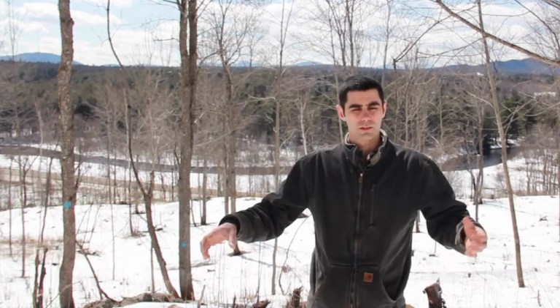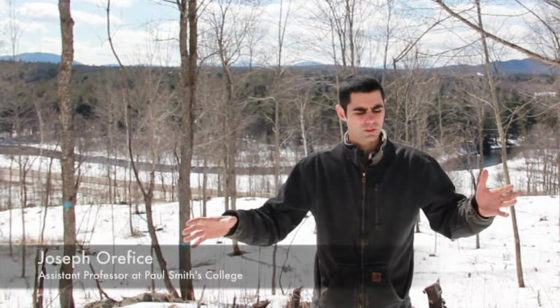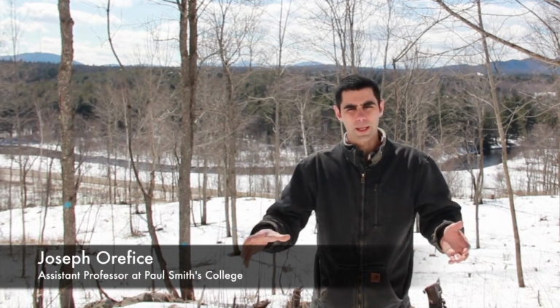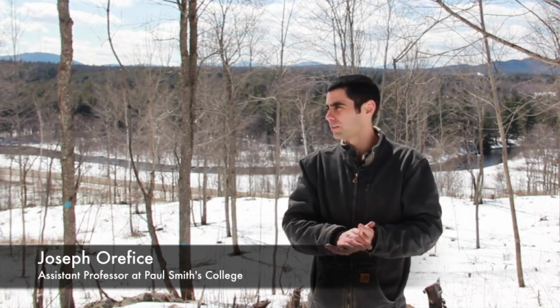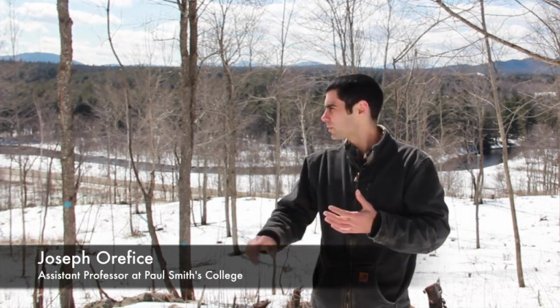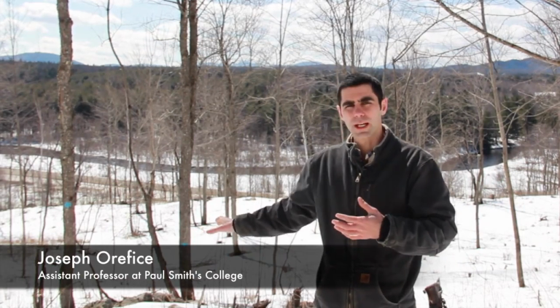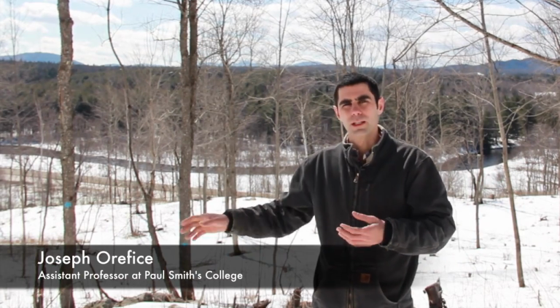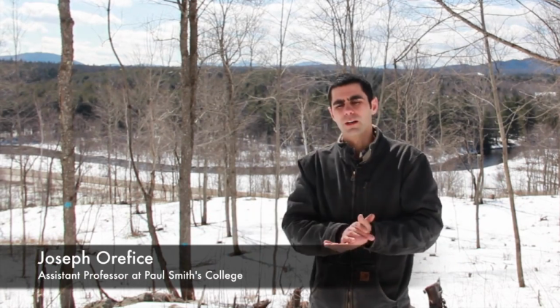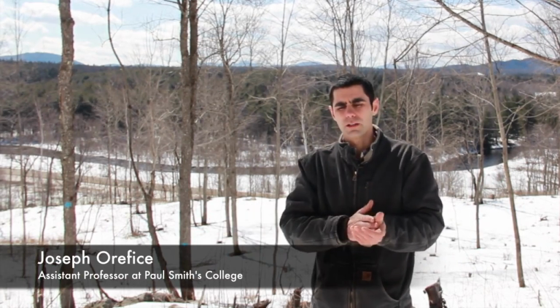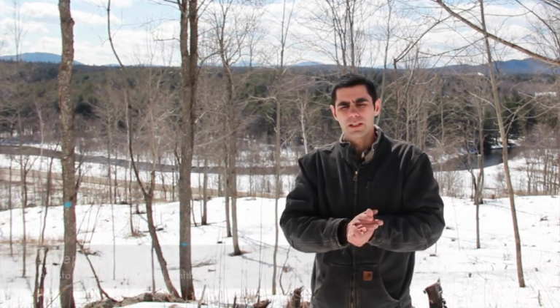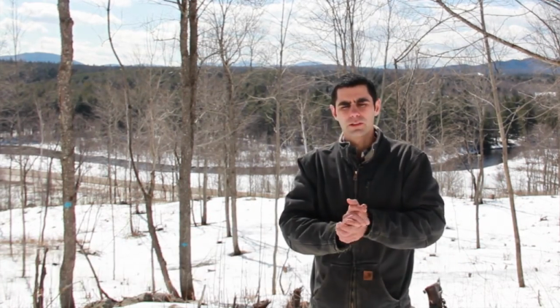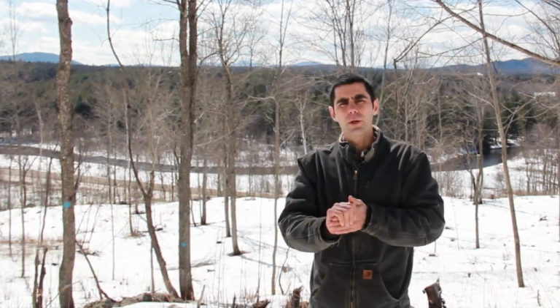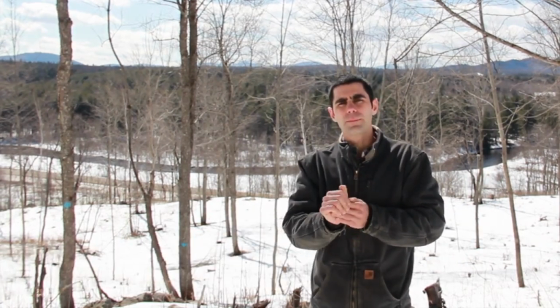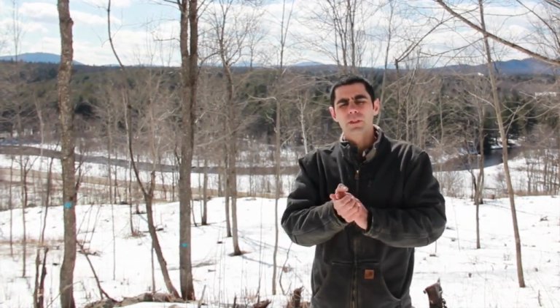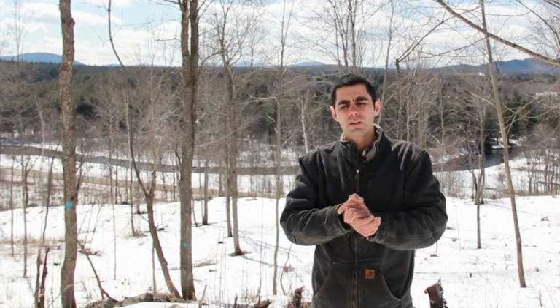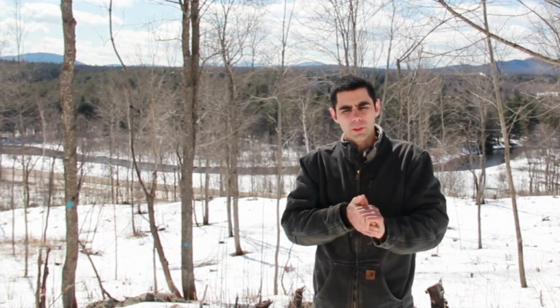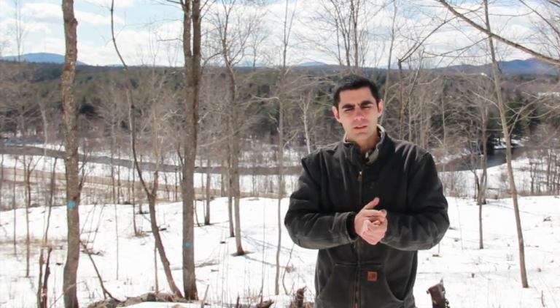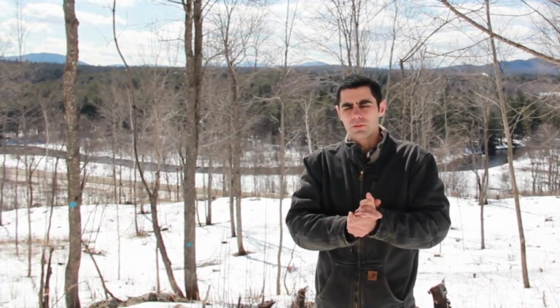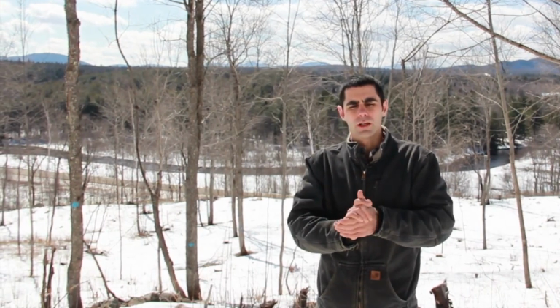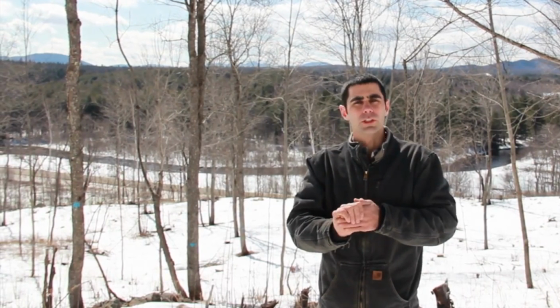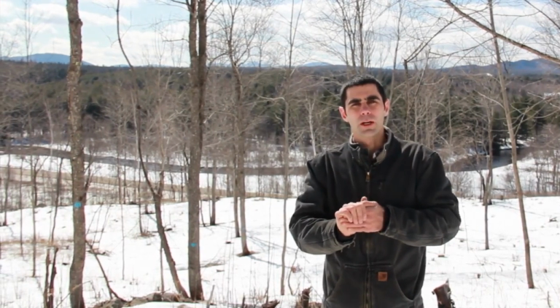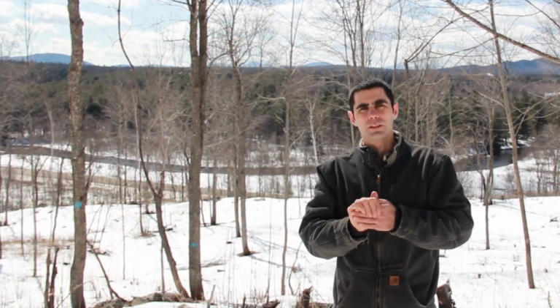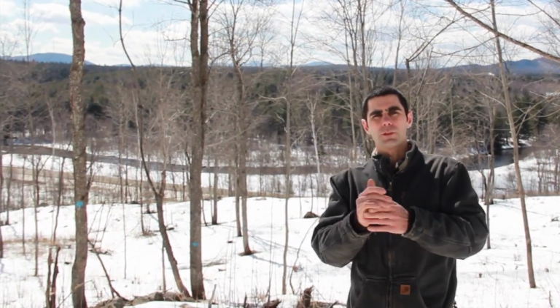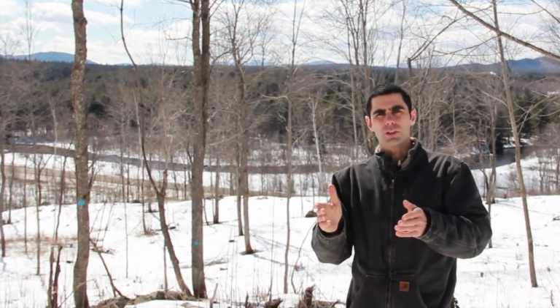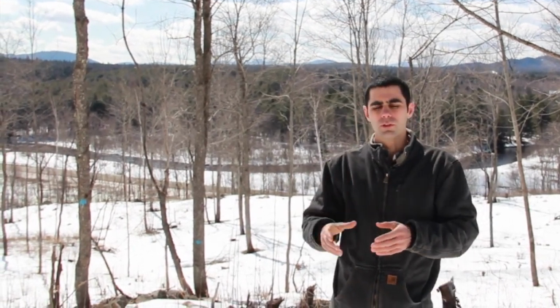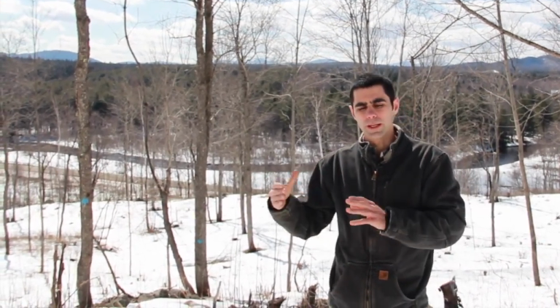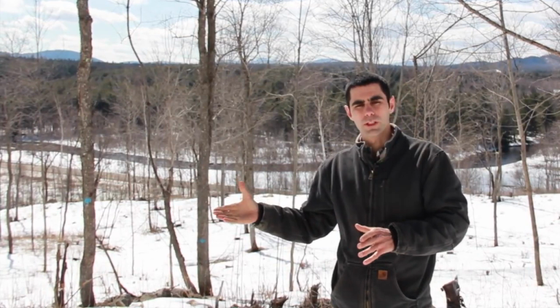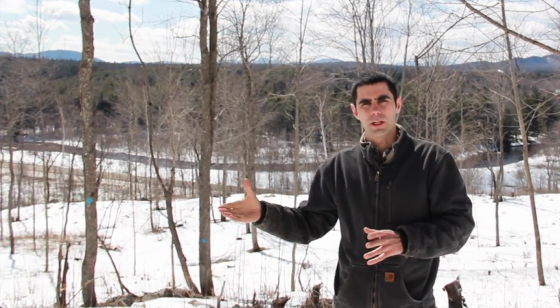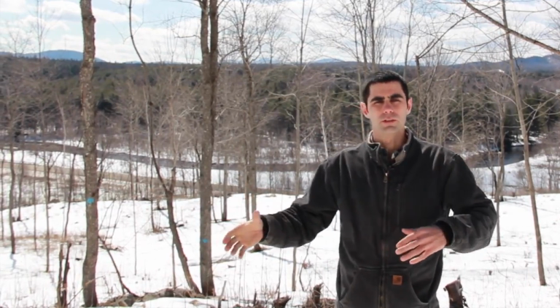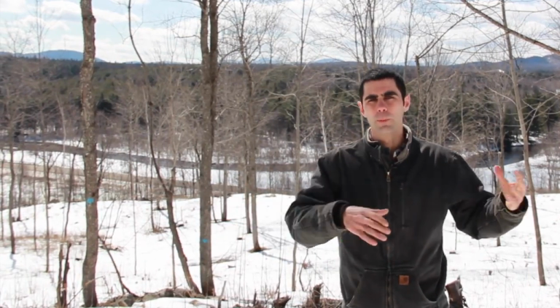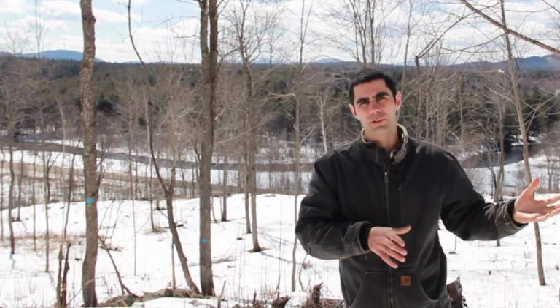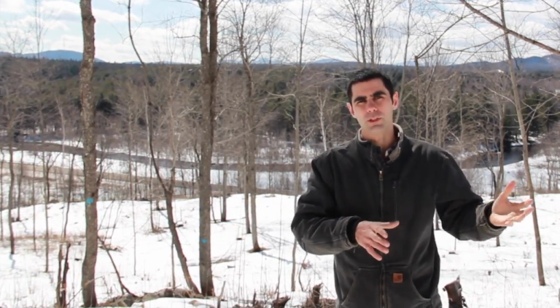These silvopastures on the farm which you see behind me are part of a SARE program farmer grant, and research comparing silvopasture production to managed woodlot production to open pasture production.